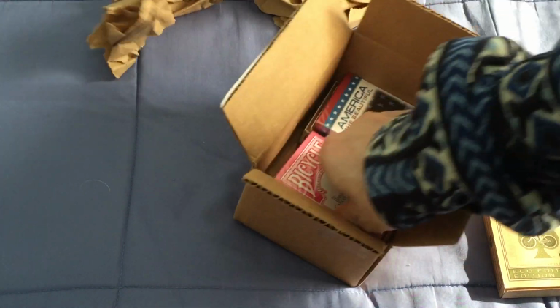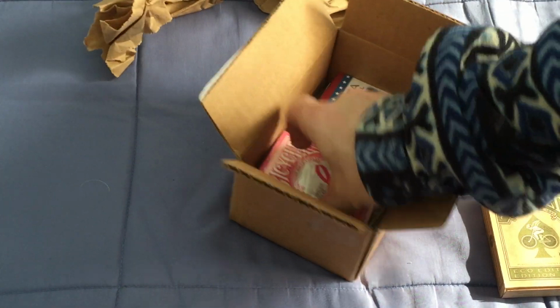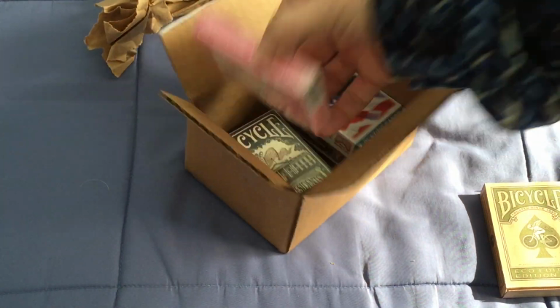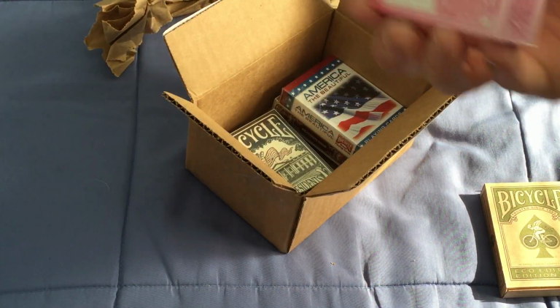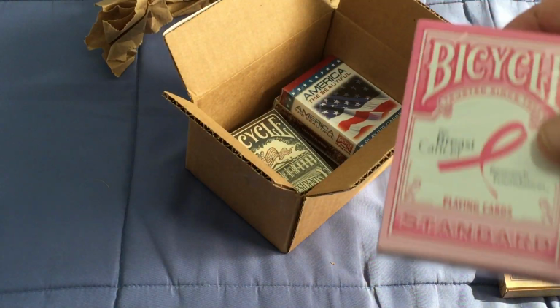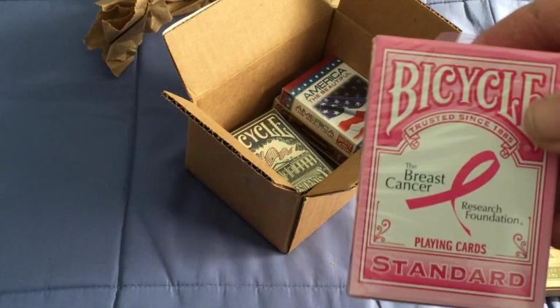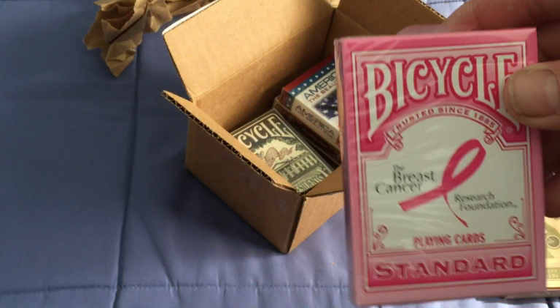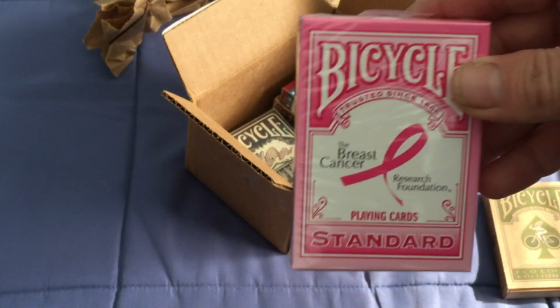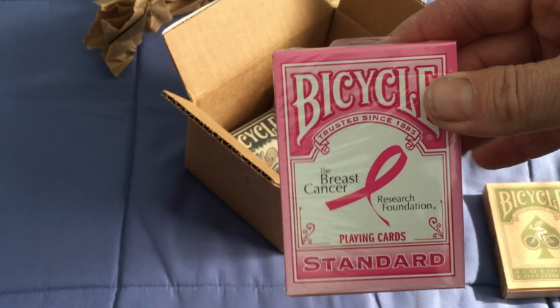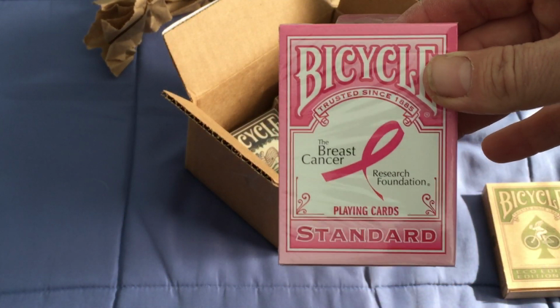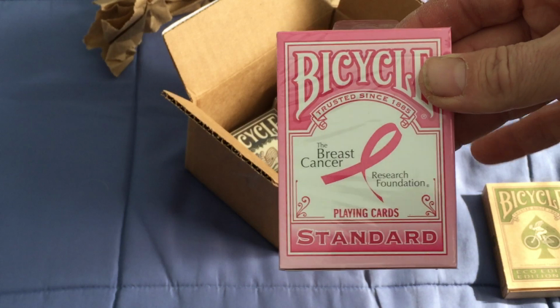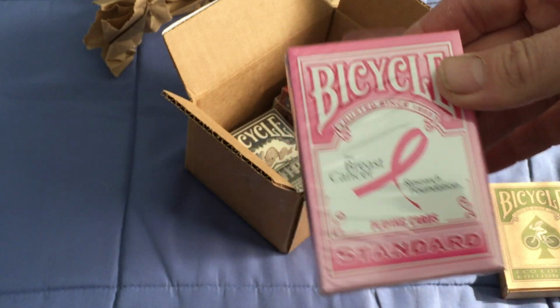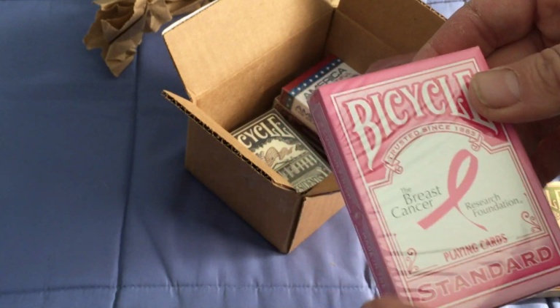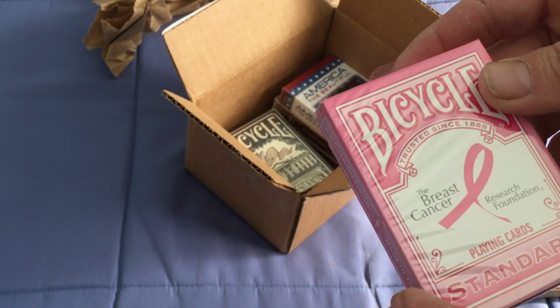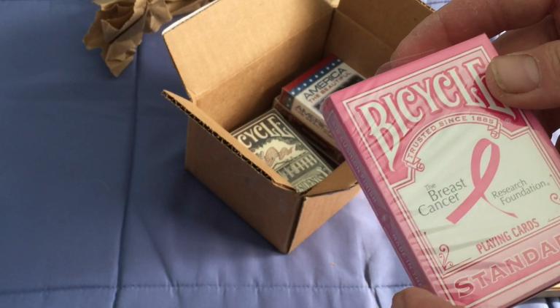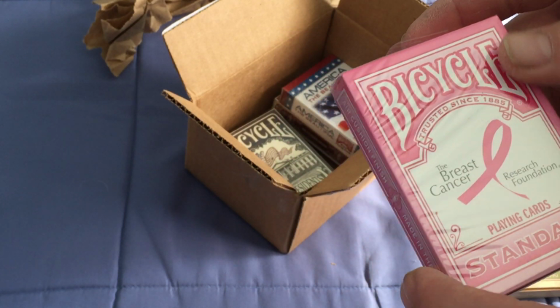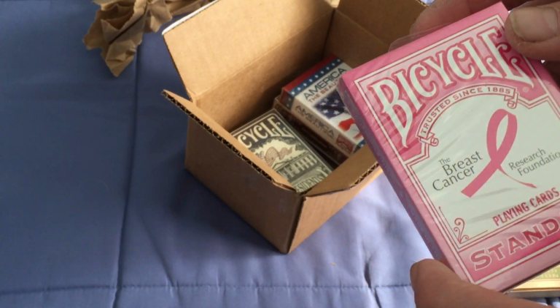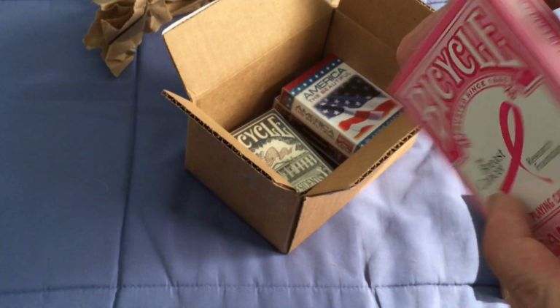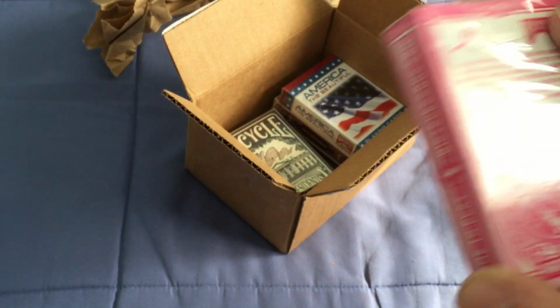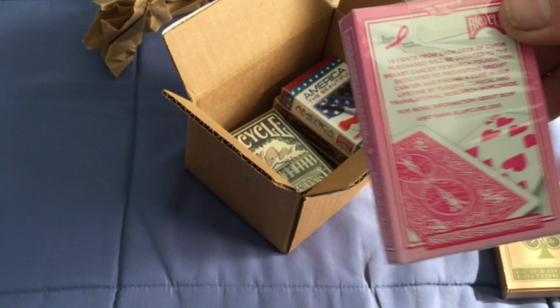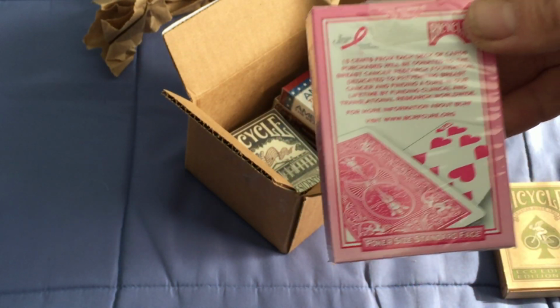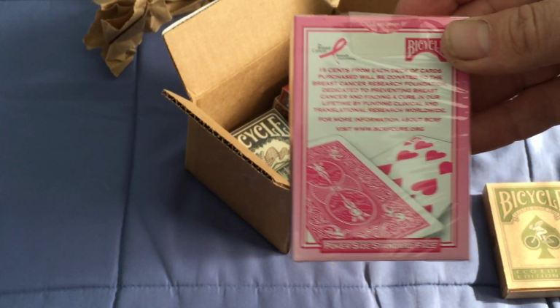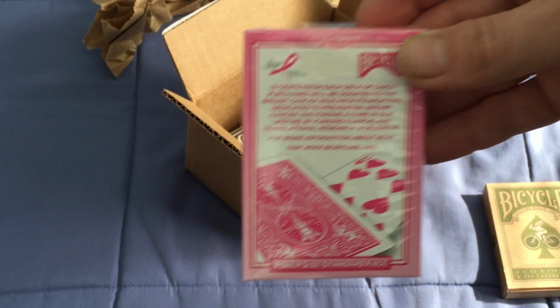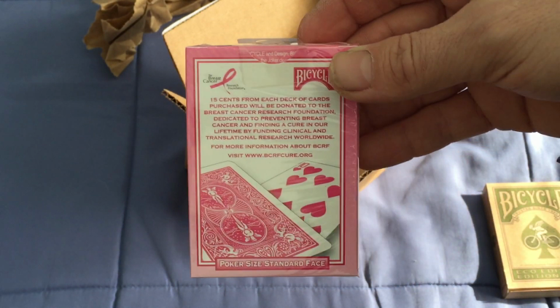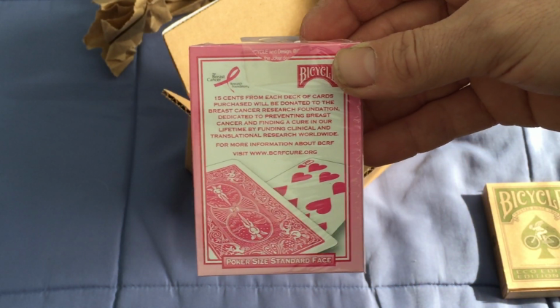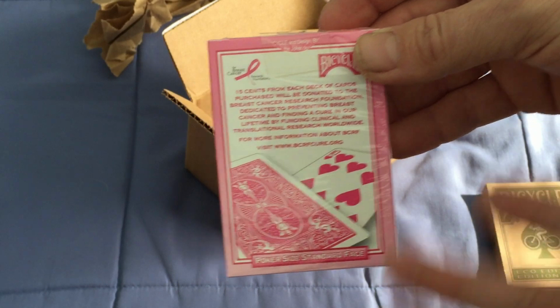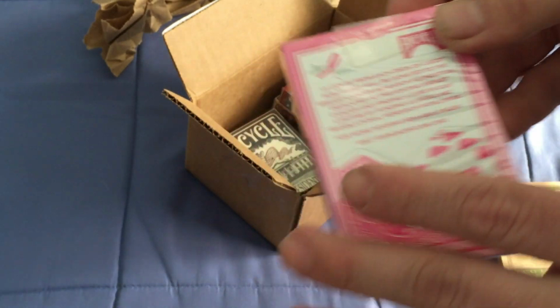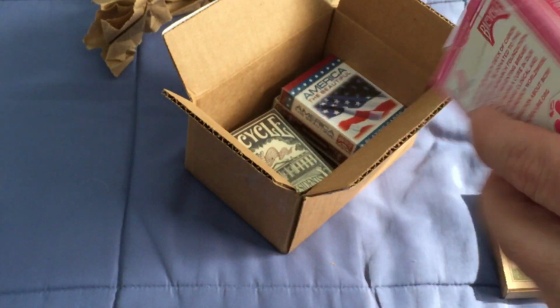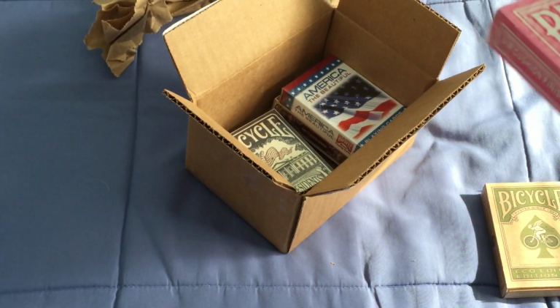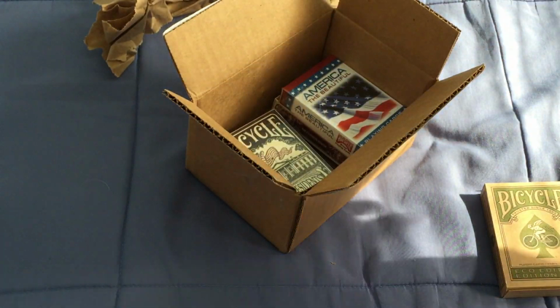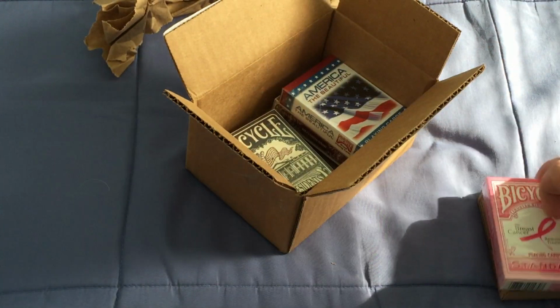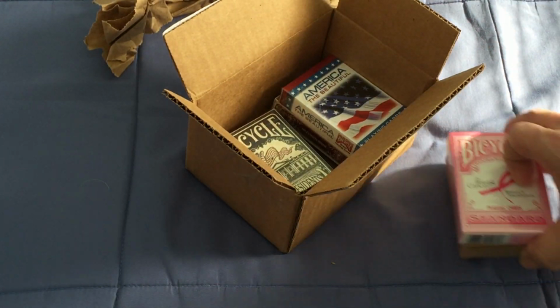I got the Bicycle Breast Cancer deck. I already had the two ribbon editions, and I decided I would get this one as well.